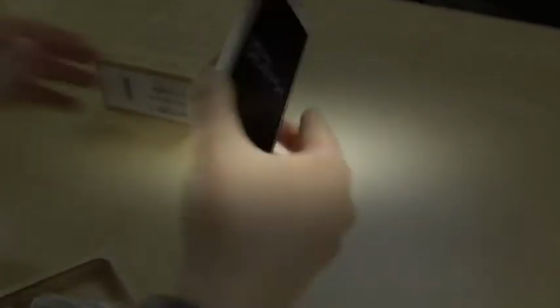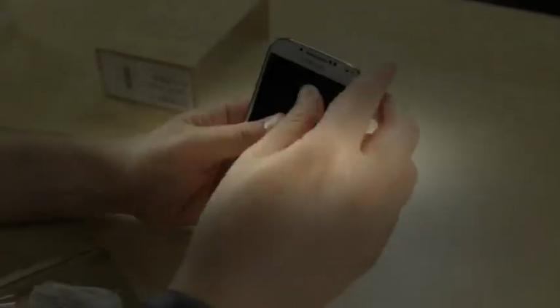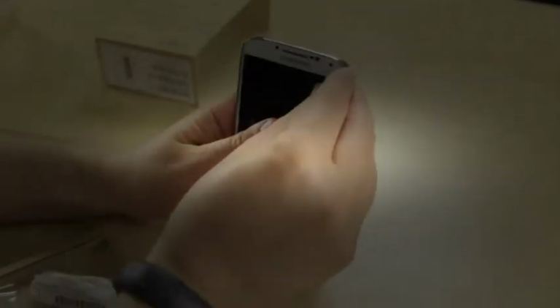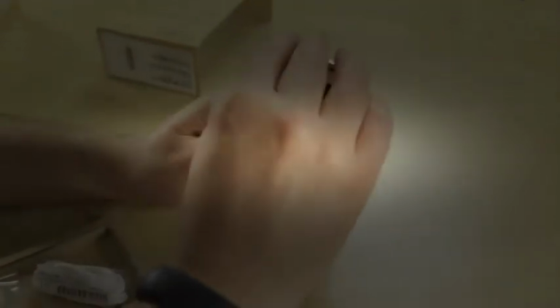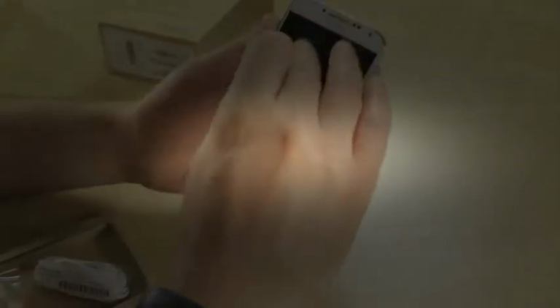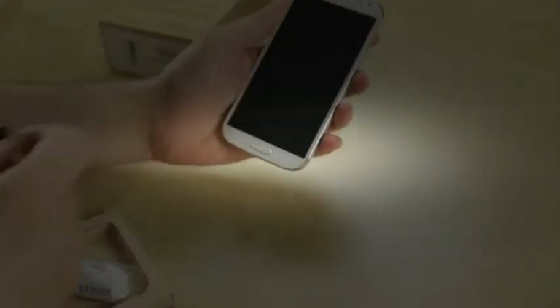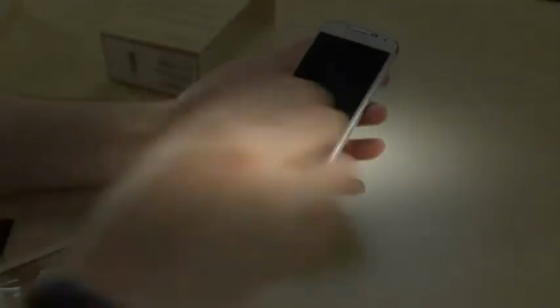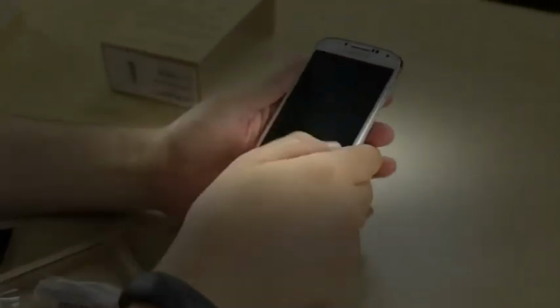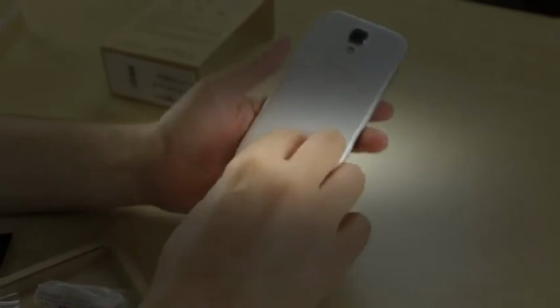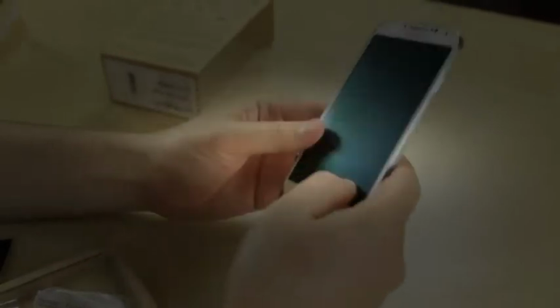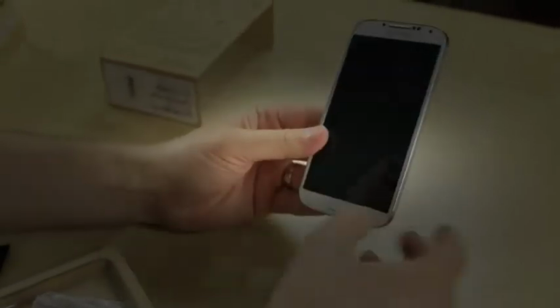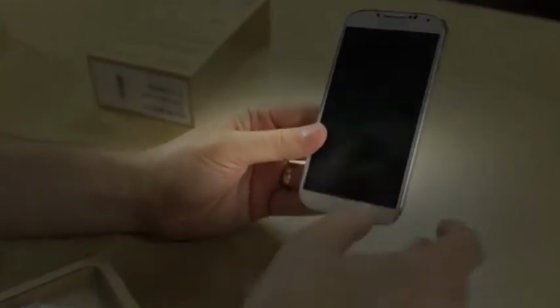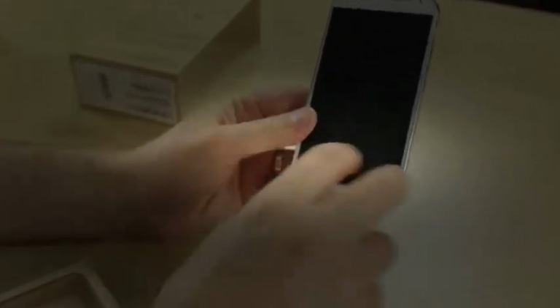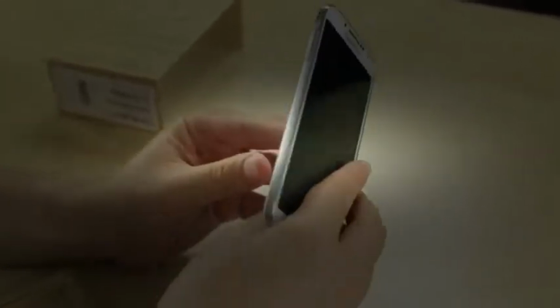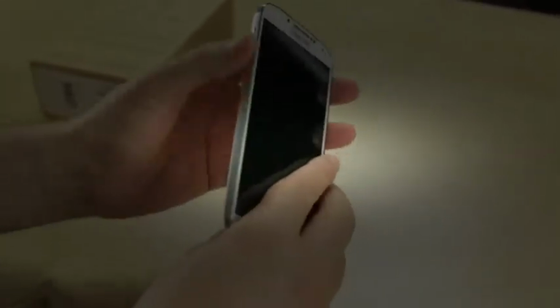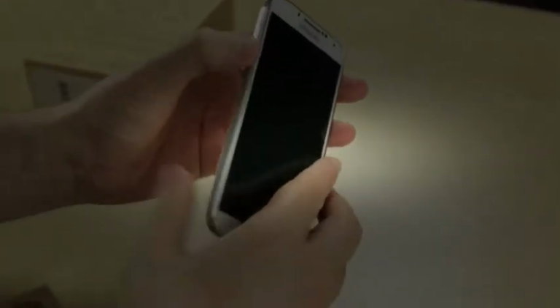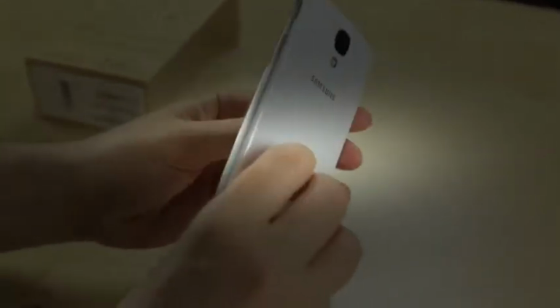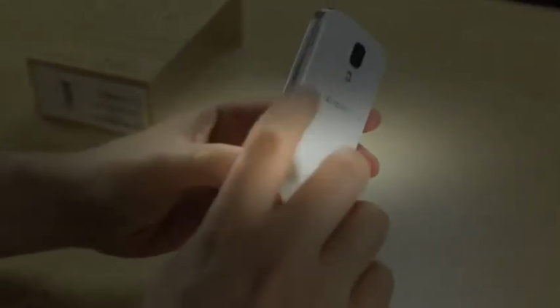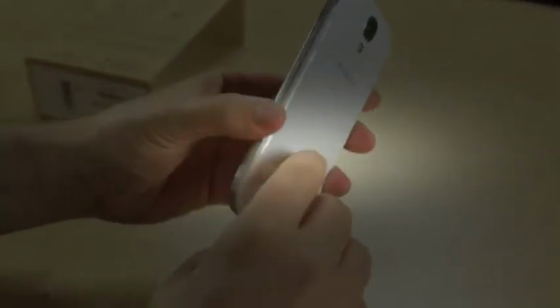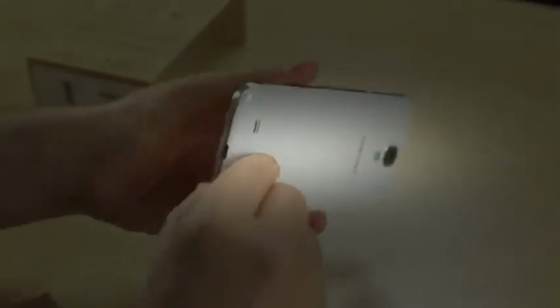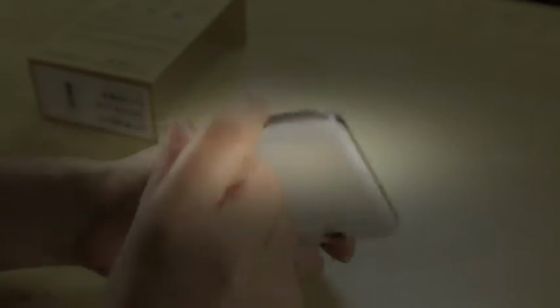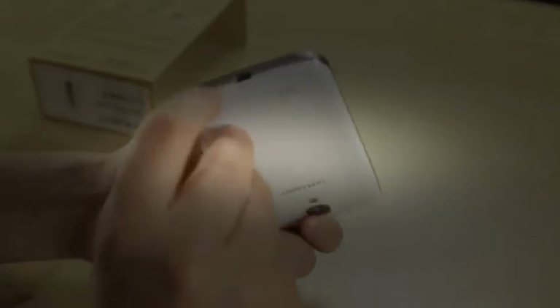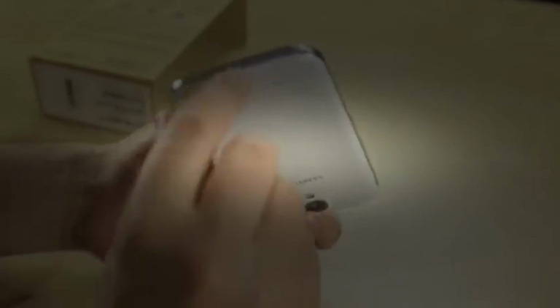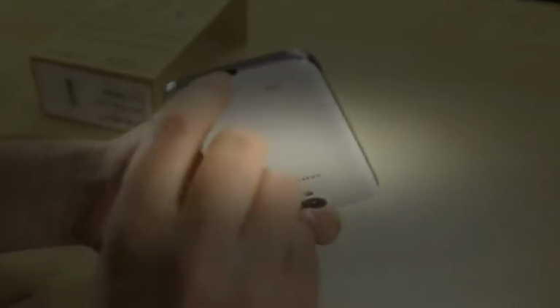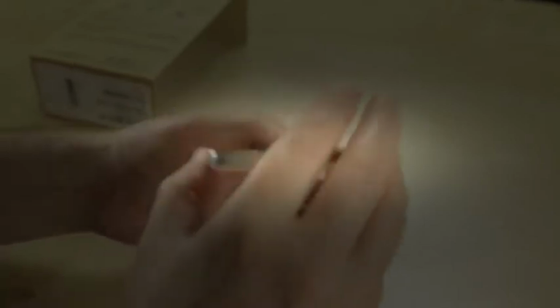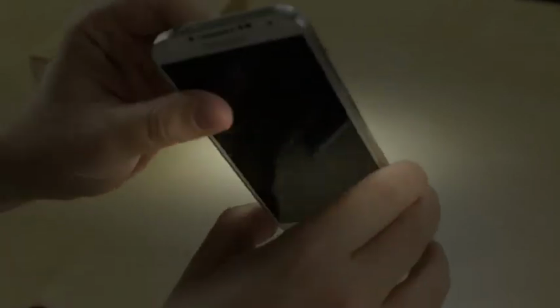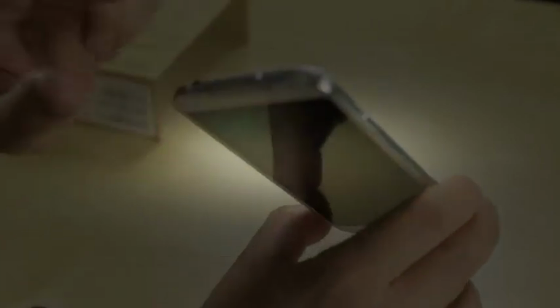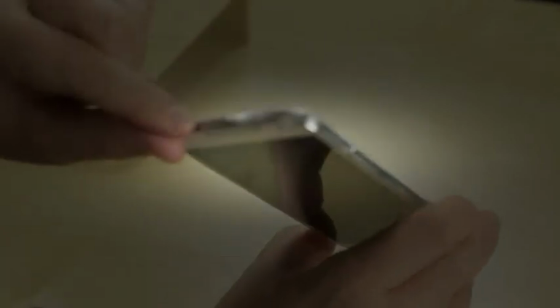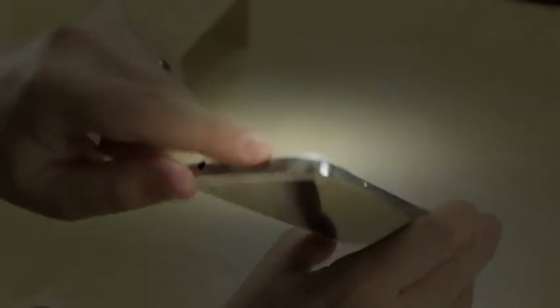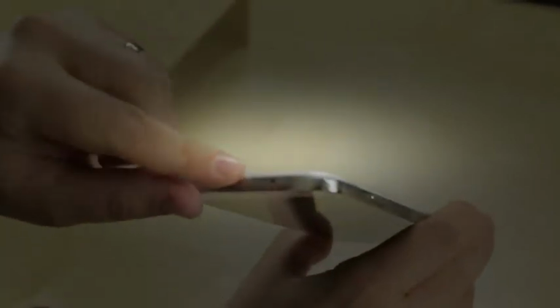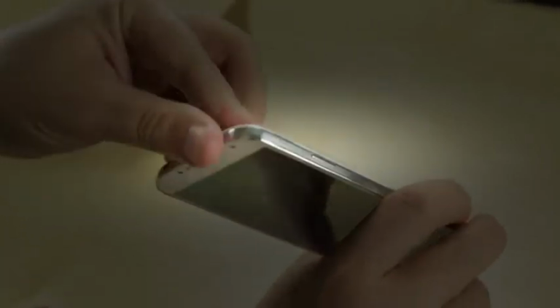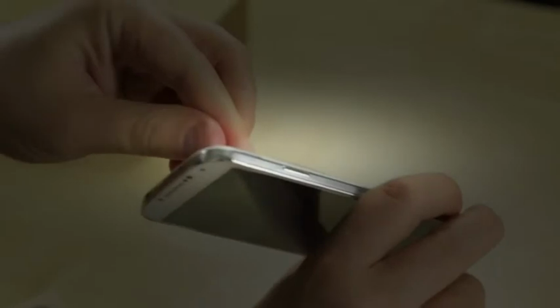Not much really new to talk about on the device itself — it's the same Galaxy S4 we've seen and know and love. Home button, two capacitive buttons on the side, volume rocker up and down, power and lock button, noise-cancelling mic, charge and sync port, 3.5mm headset jack, and an IR port.